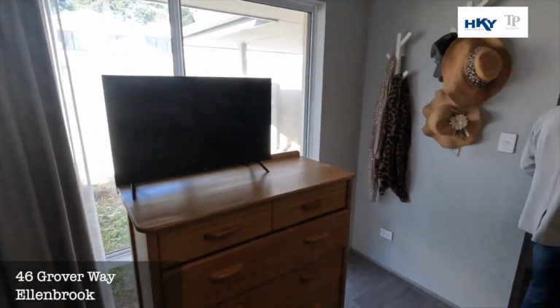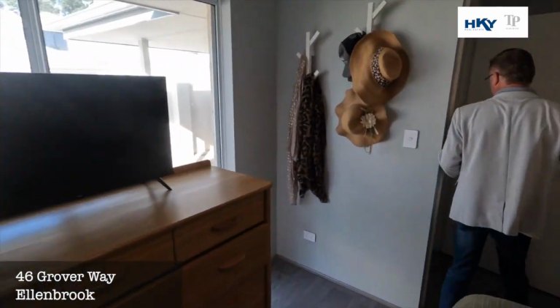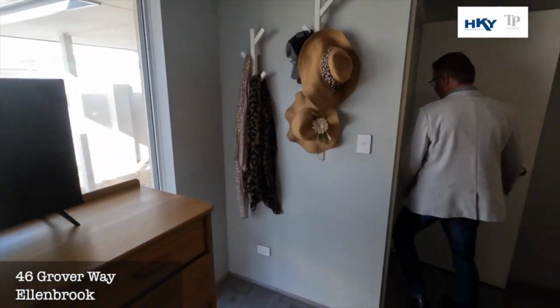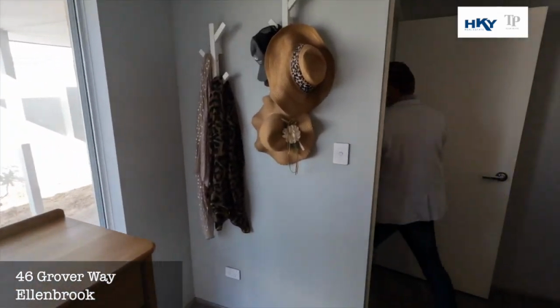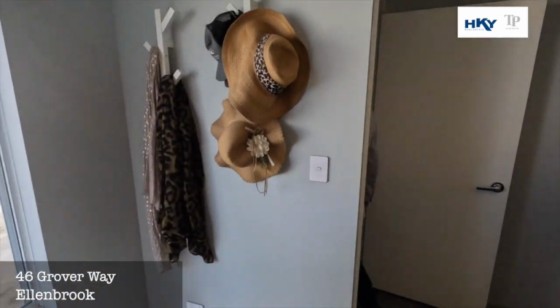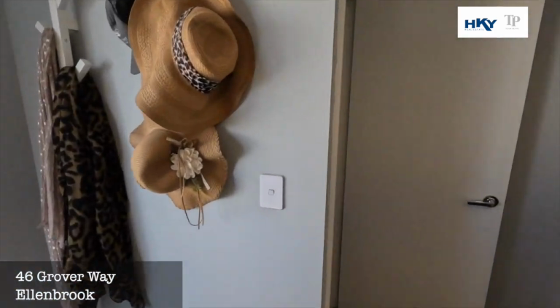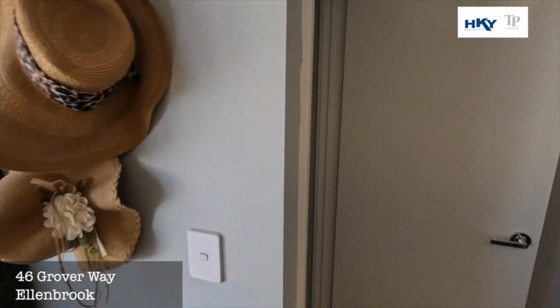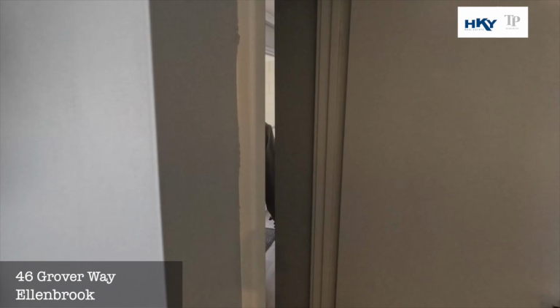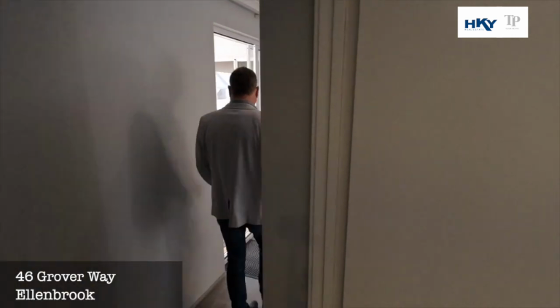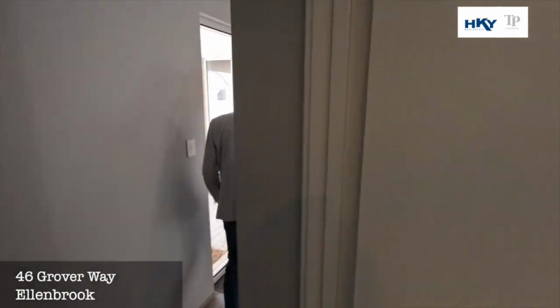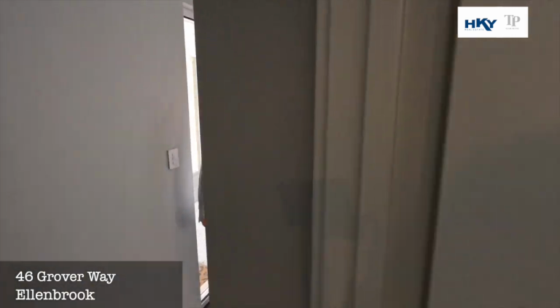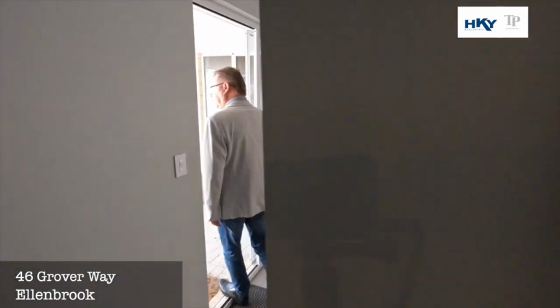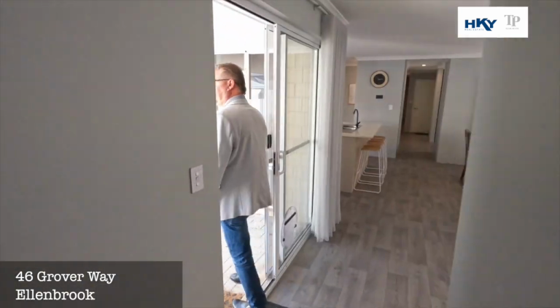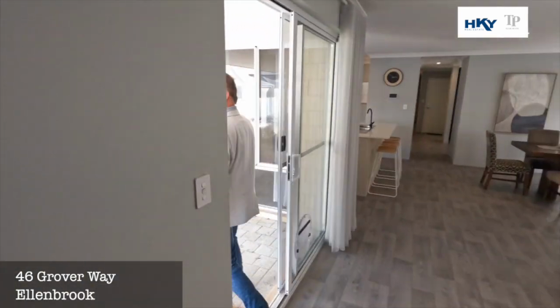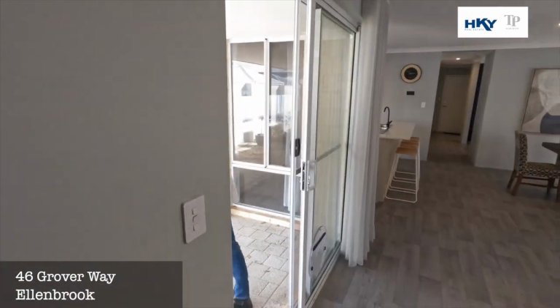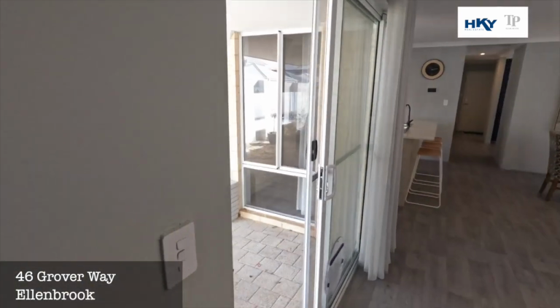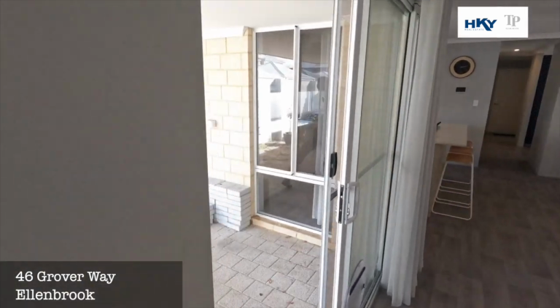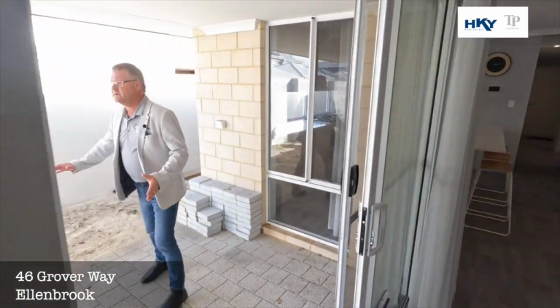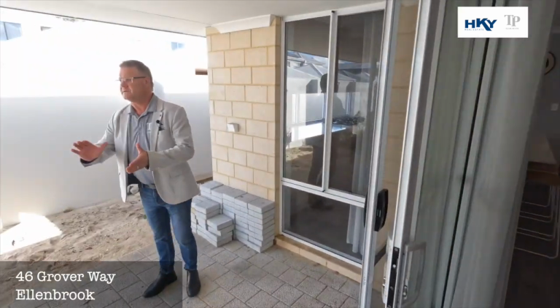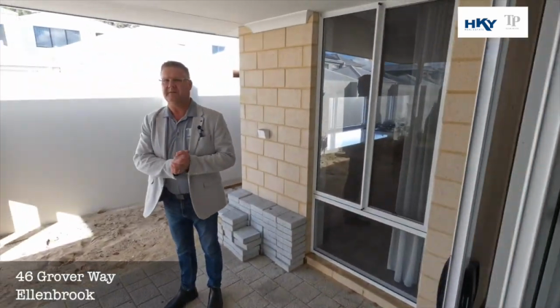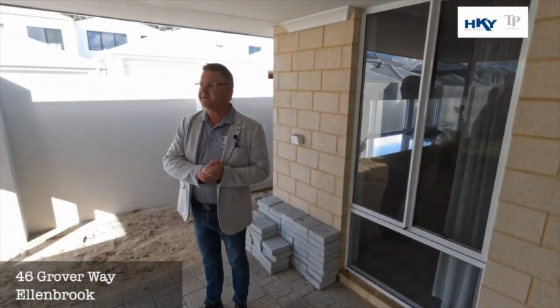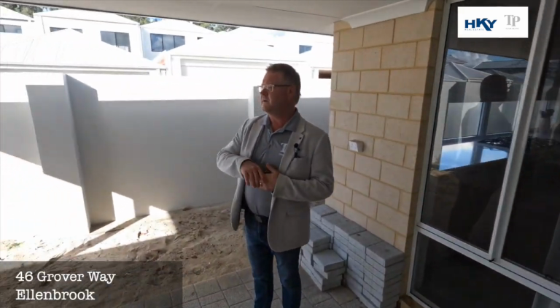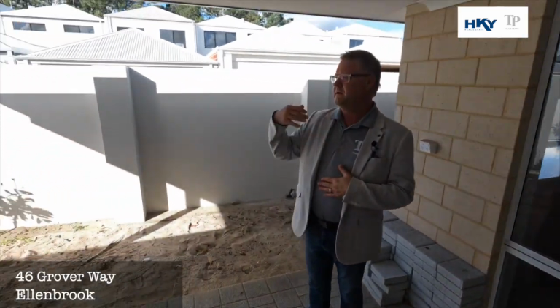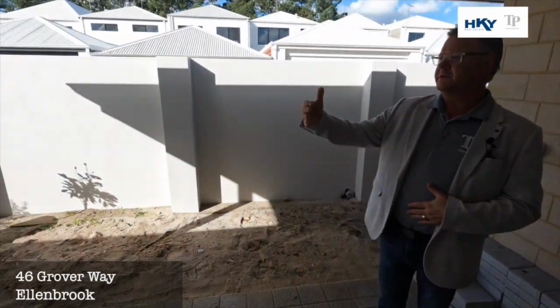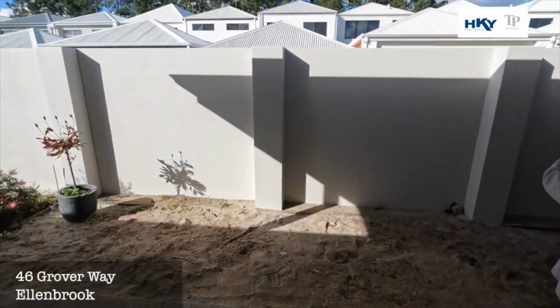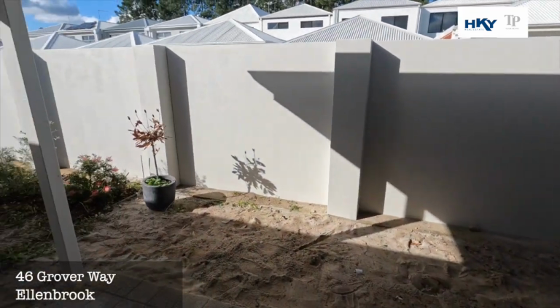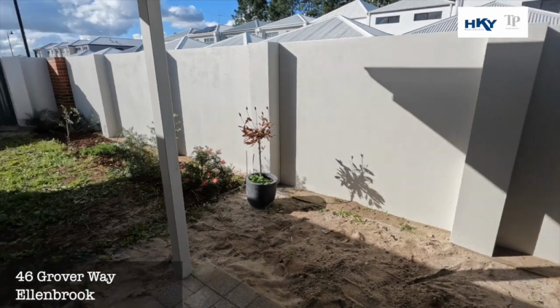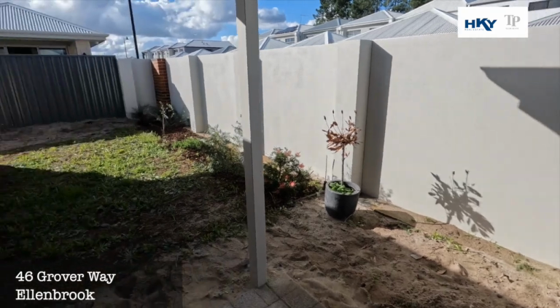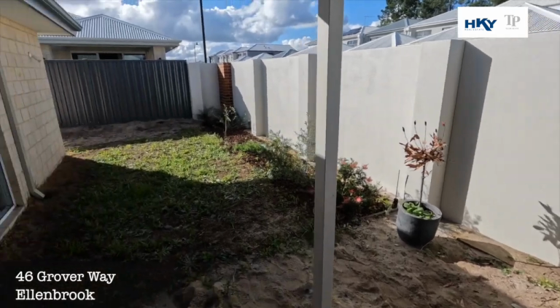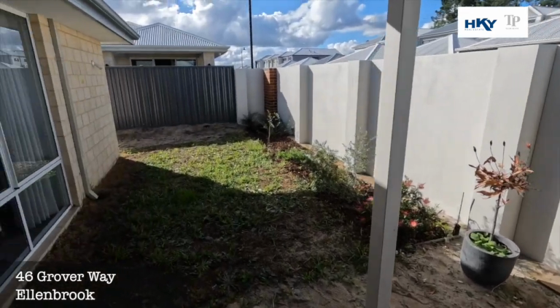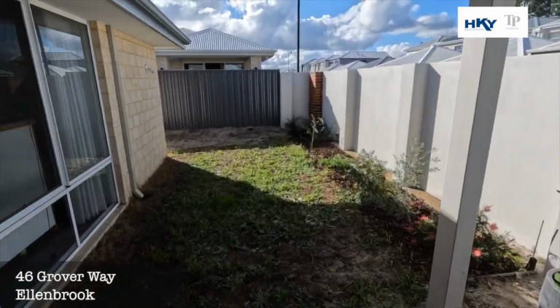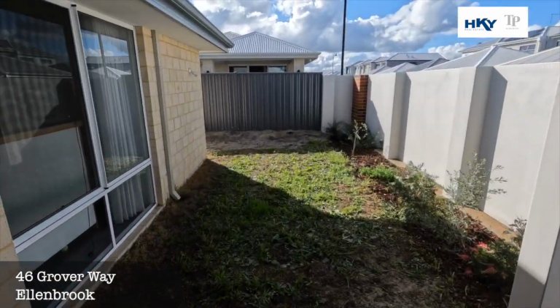From there, a nice little alfresco. Could do with some fresh landscaping, so it's a blank canvas for you.